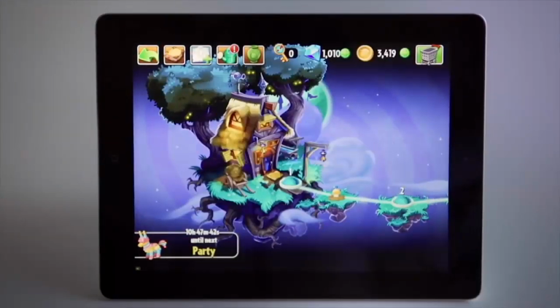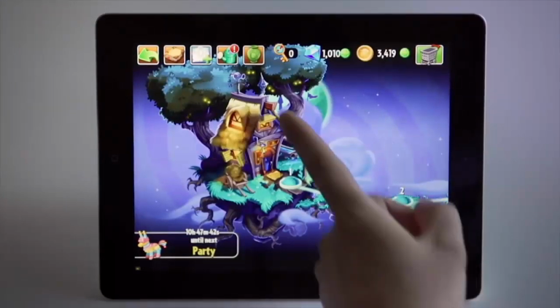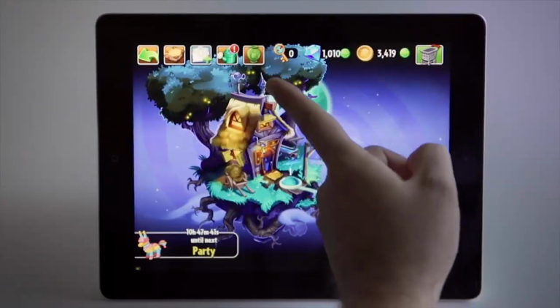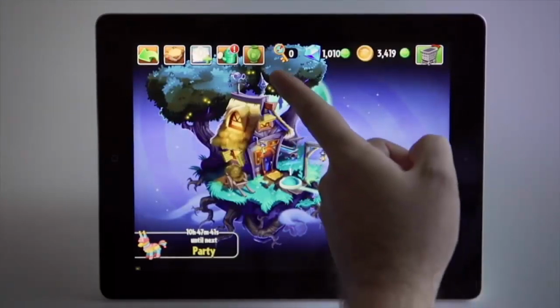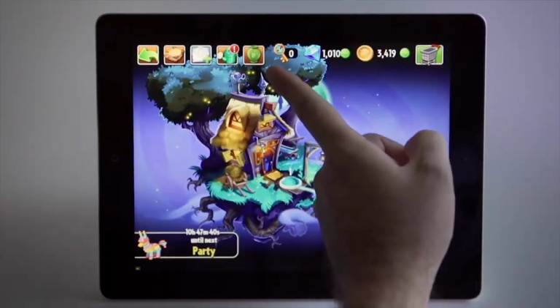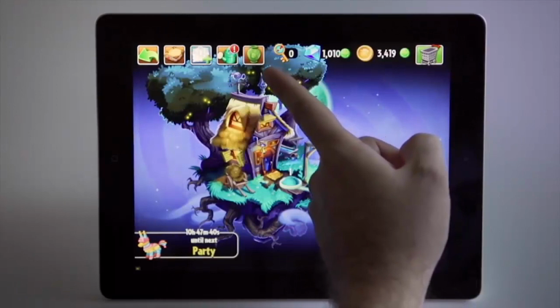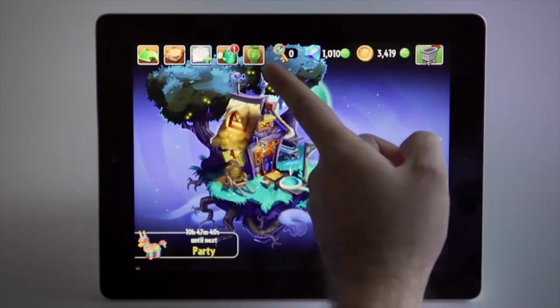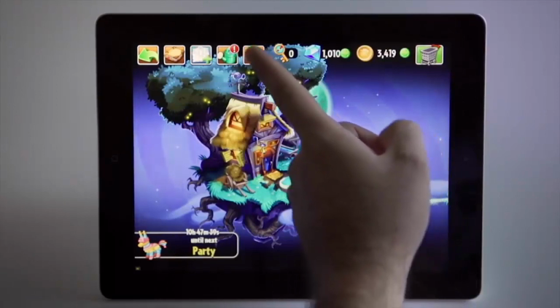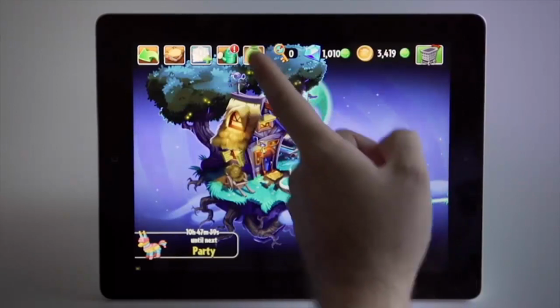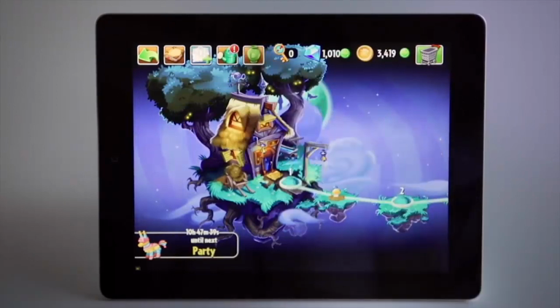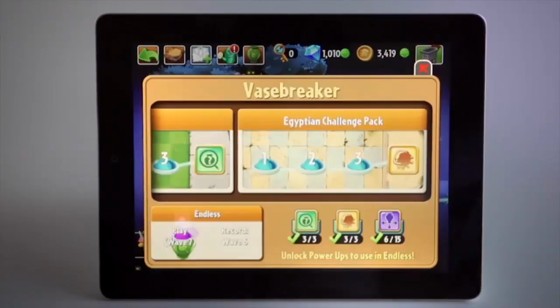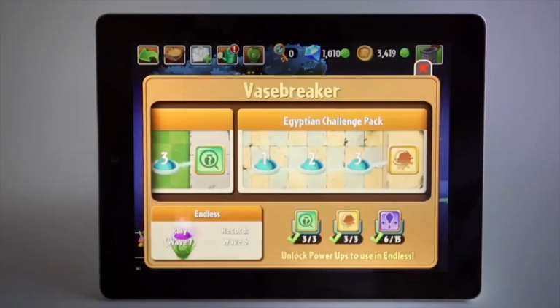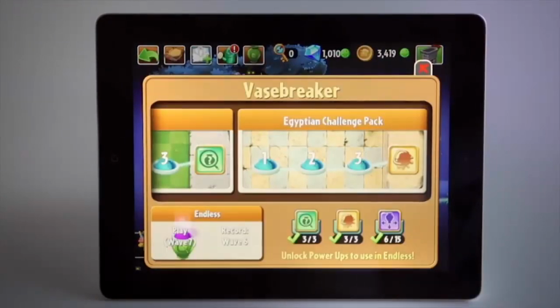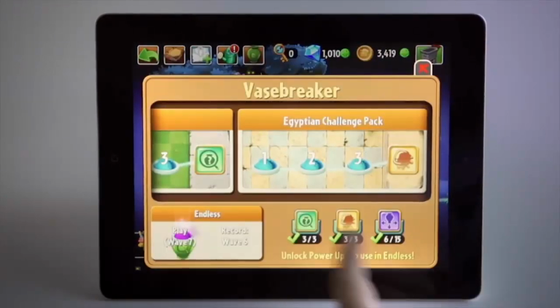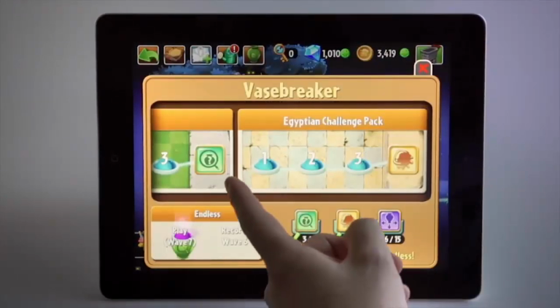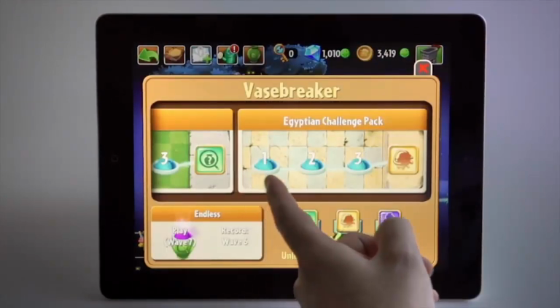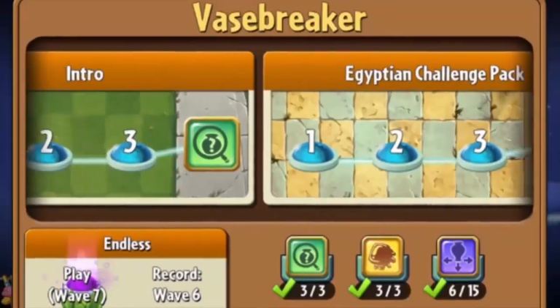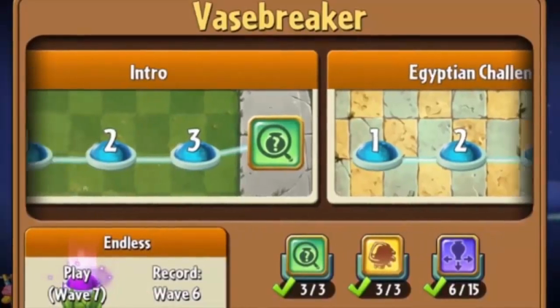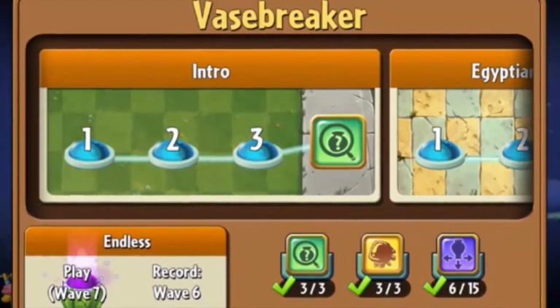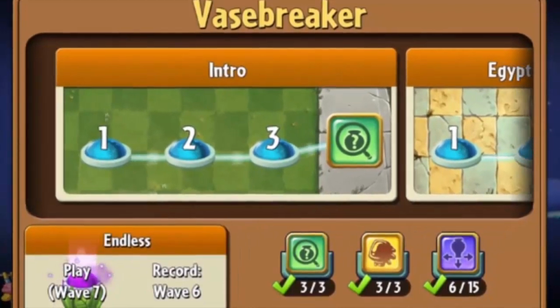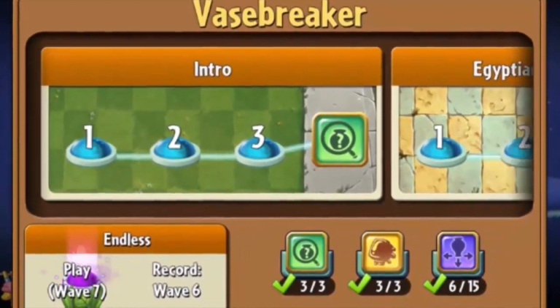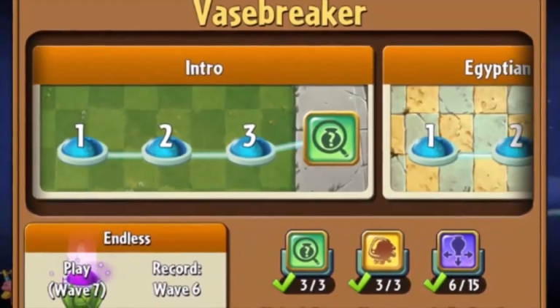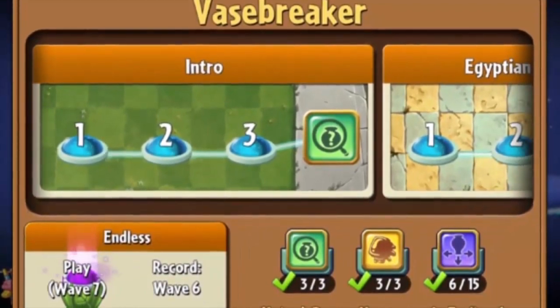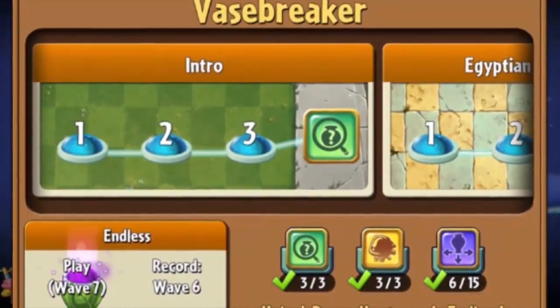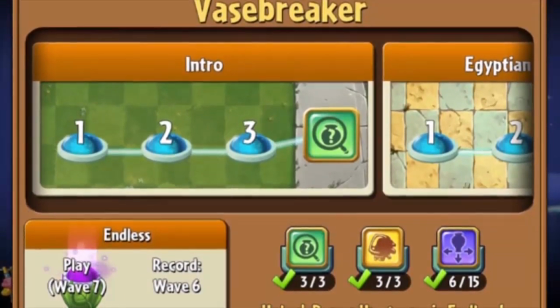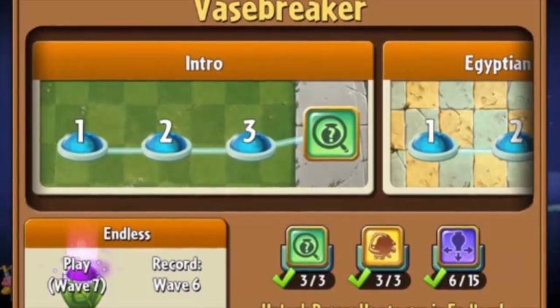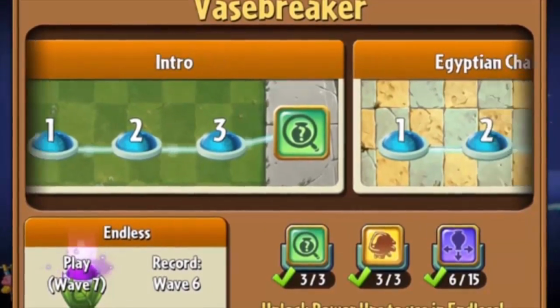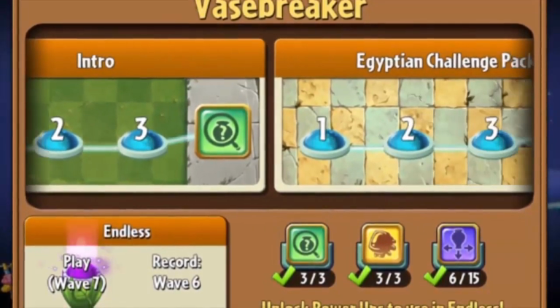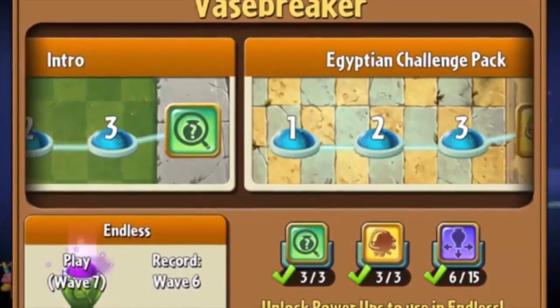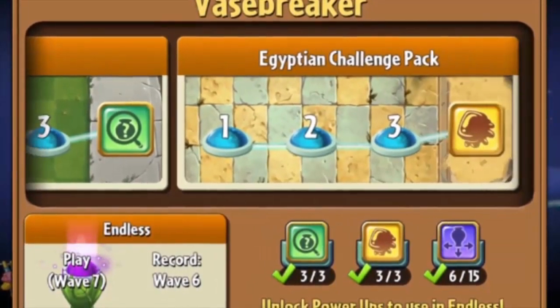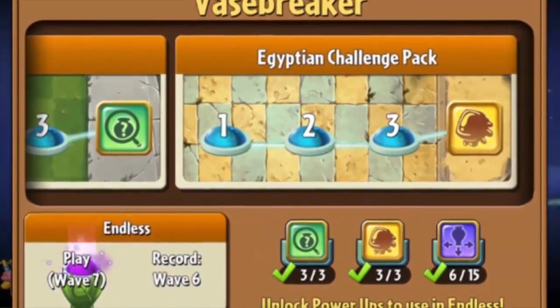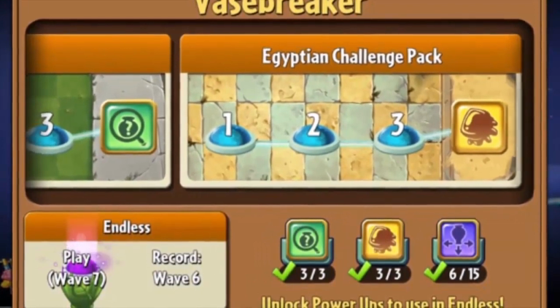In the UI, we've got an extra button specifically for Vase Breaker. When you tap that, you're going to see the menu. The menu is going to show you that we've got two new level packs, each with three levels. We've got endless mode and we've got three custom power-ups.